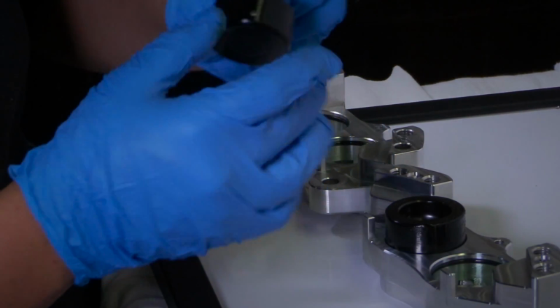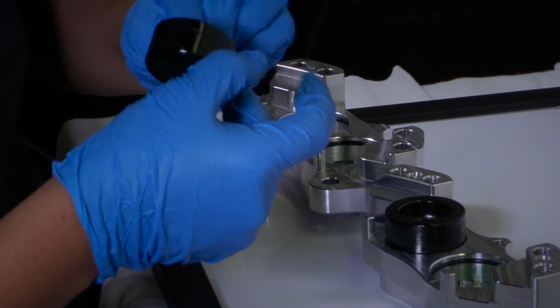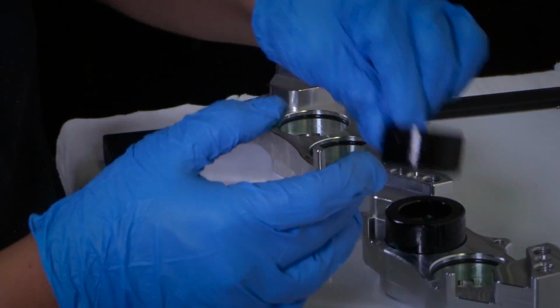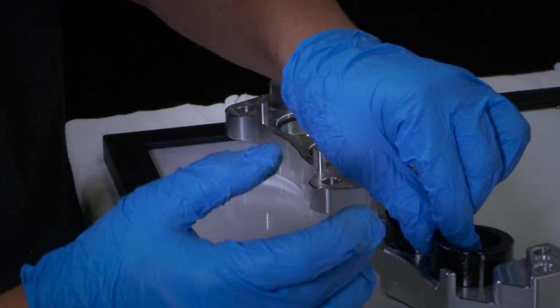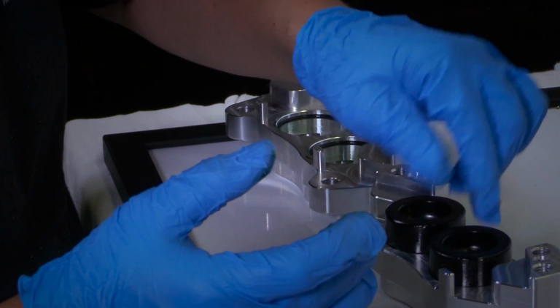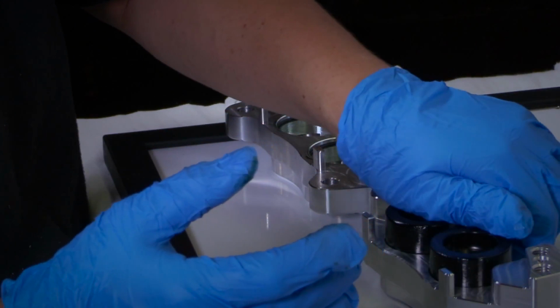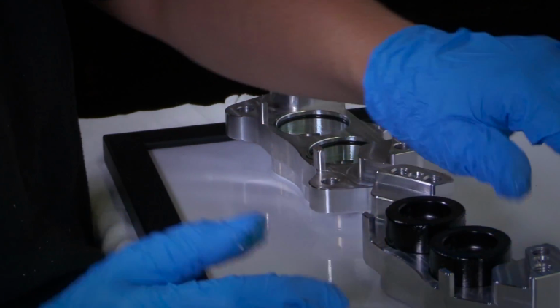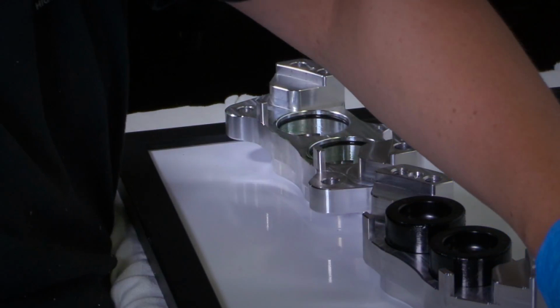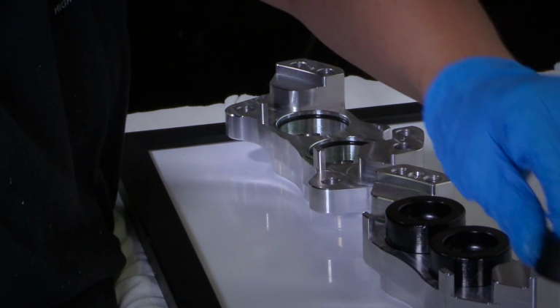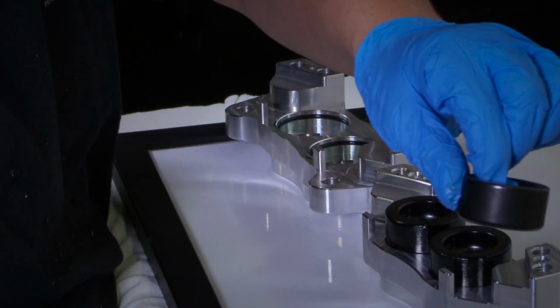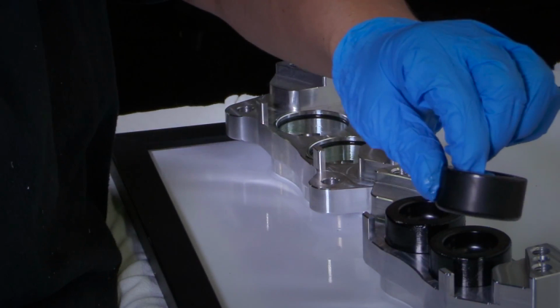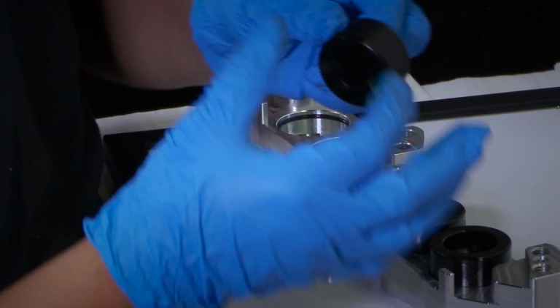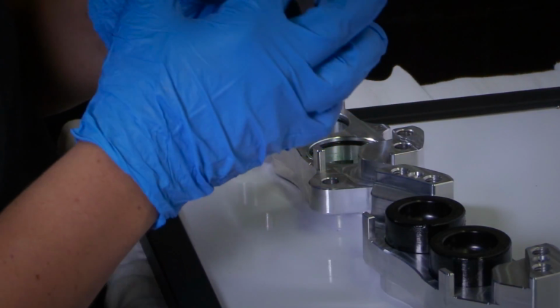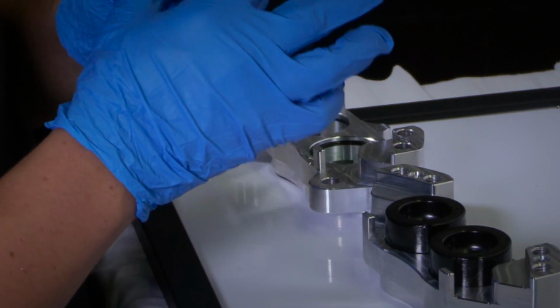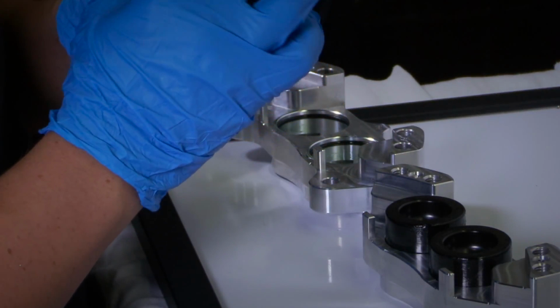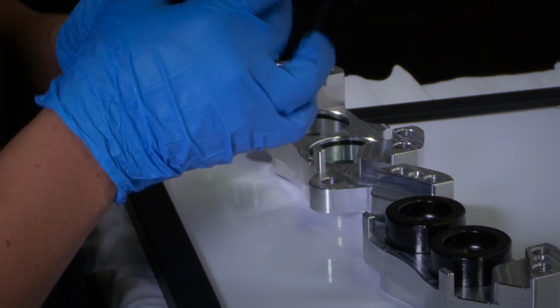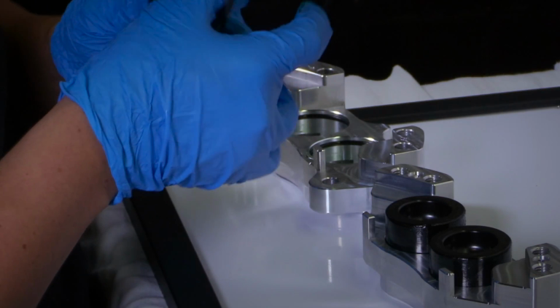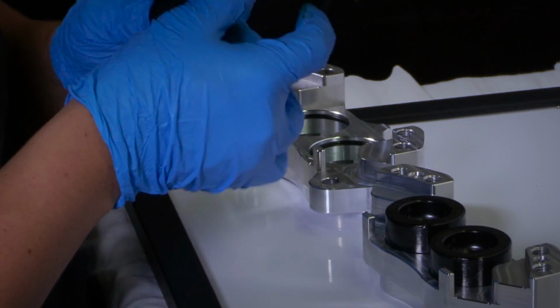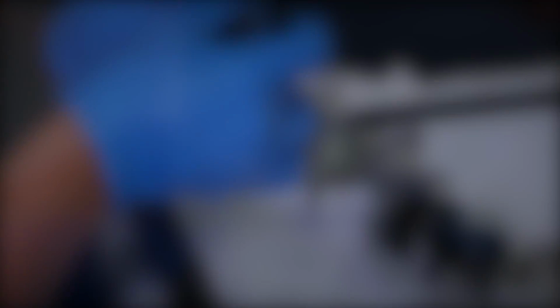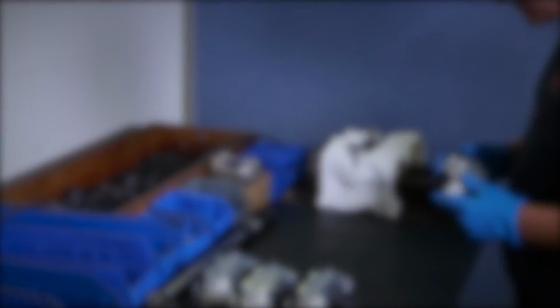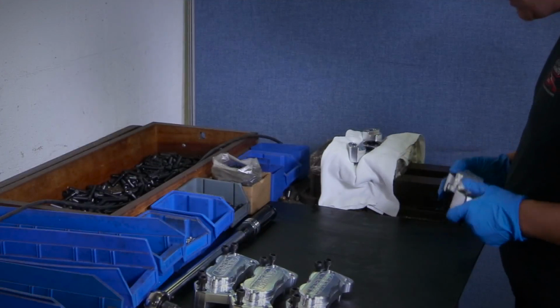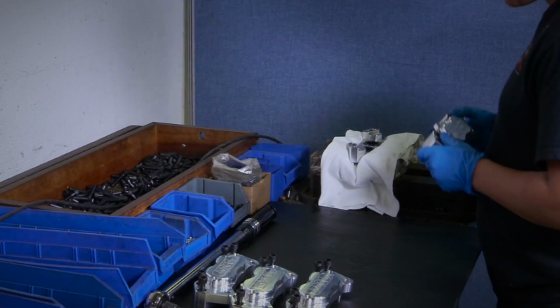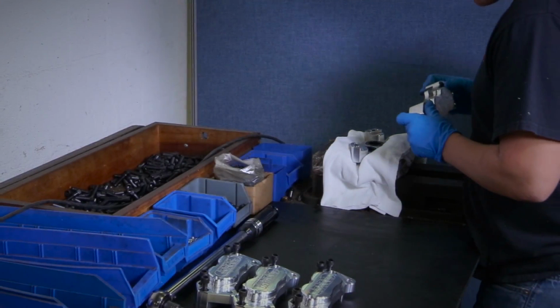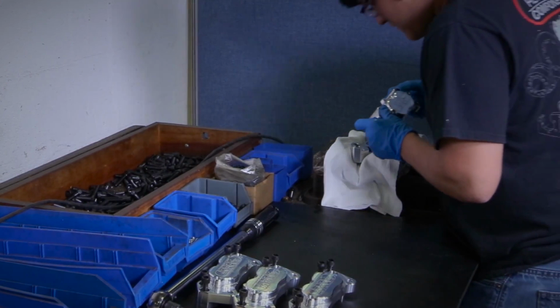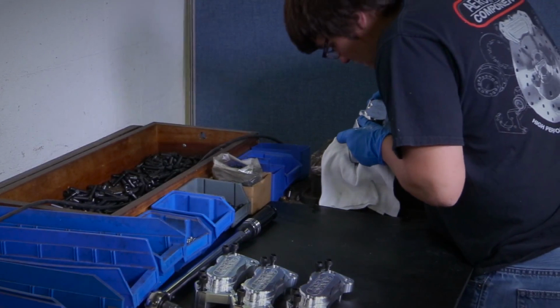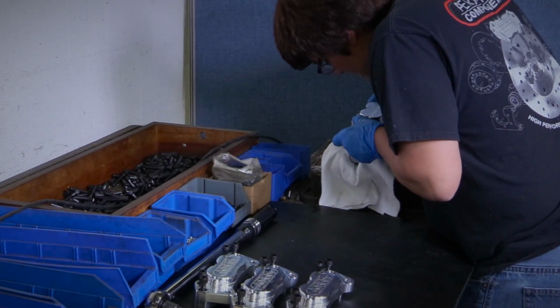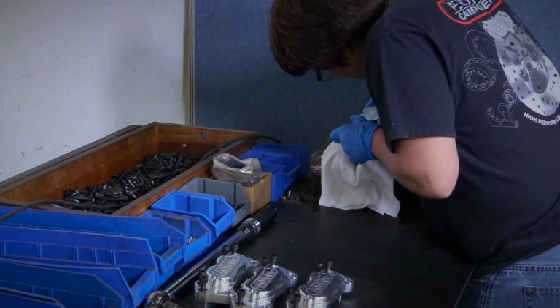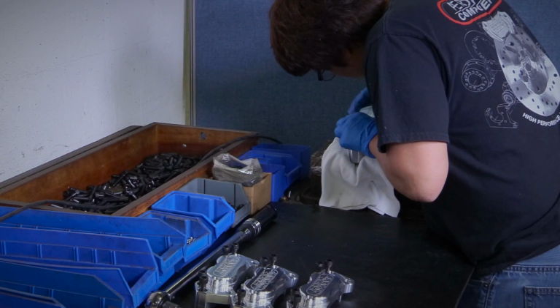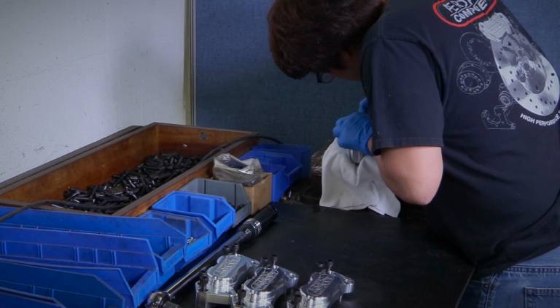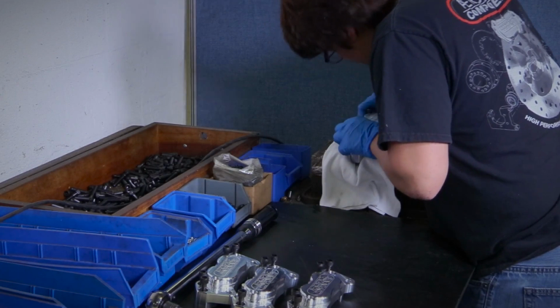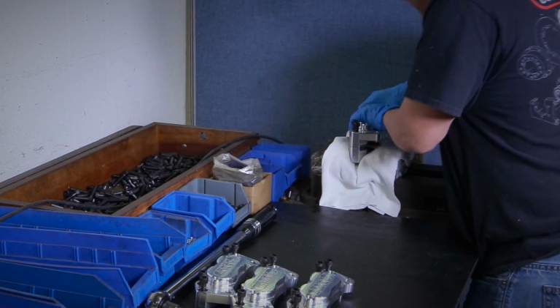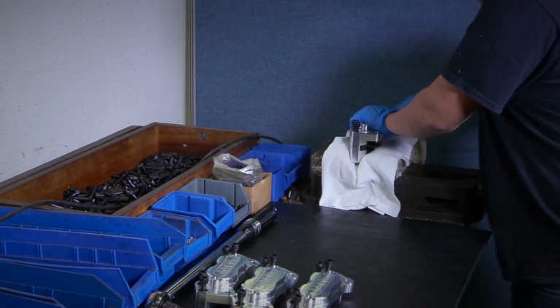After a detailed inspection, the calipers receive O-rings and pistons, all installed by hand, ensuring proper installation. The calipers are then paired with their mating halves and bolted together using a calibrated torque wrench.